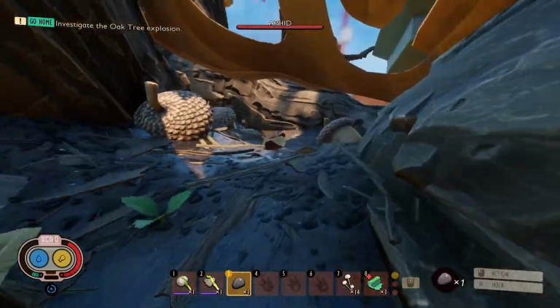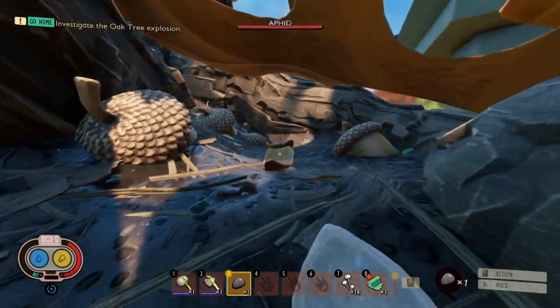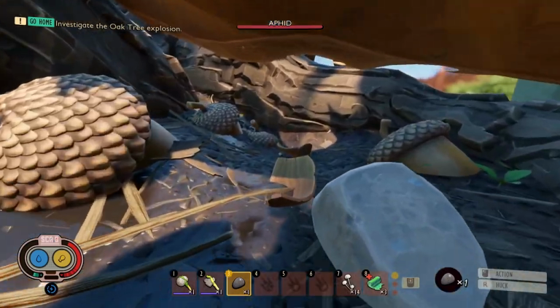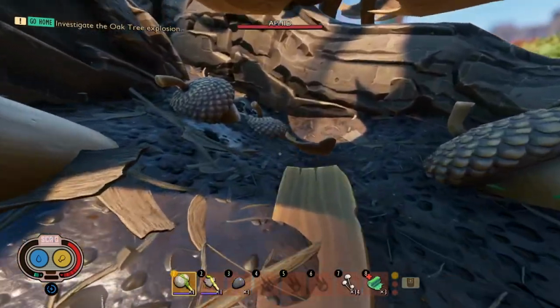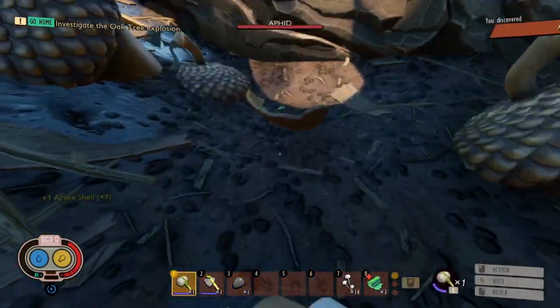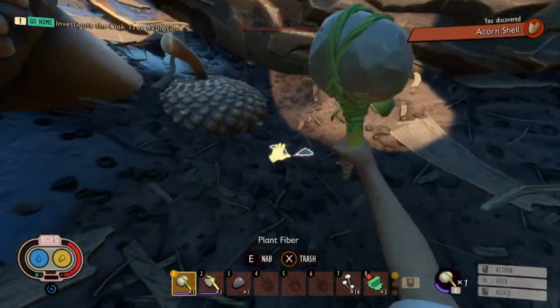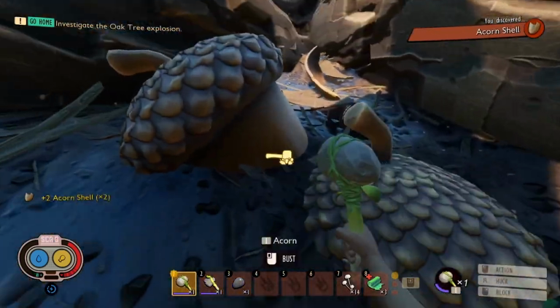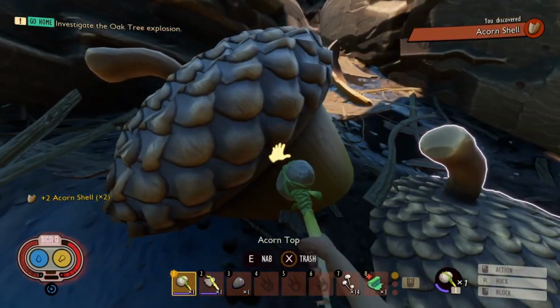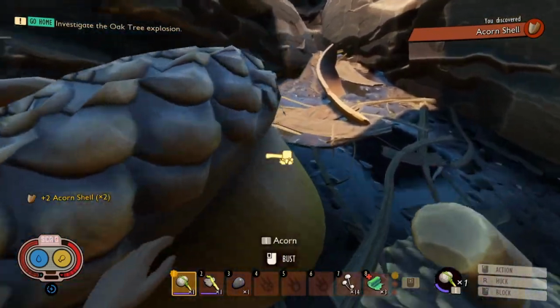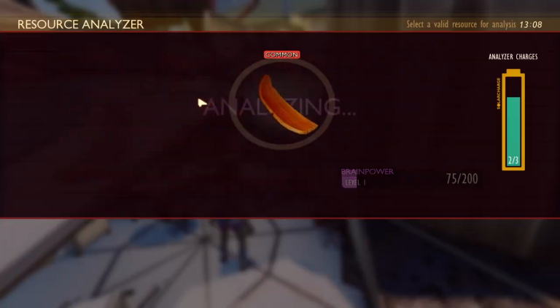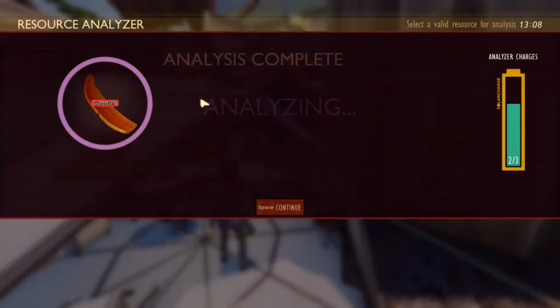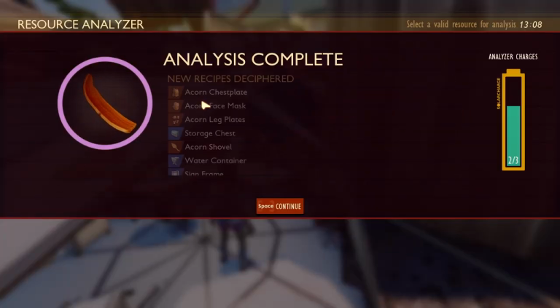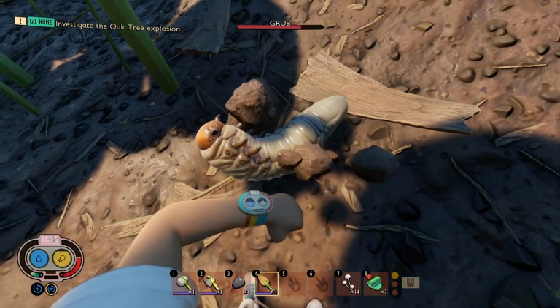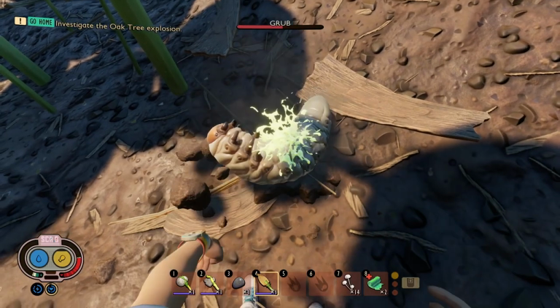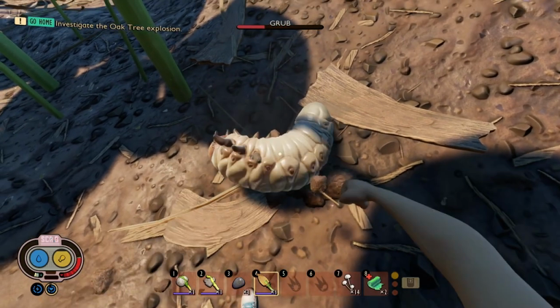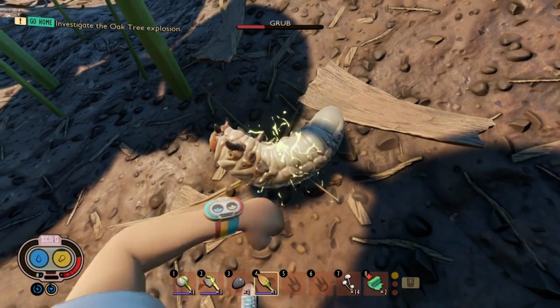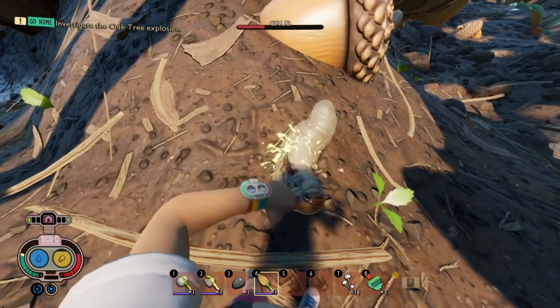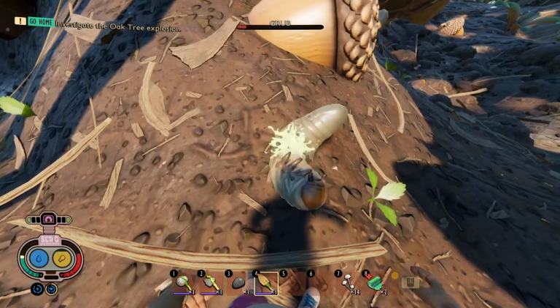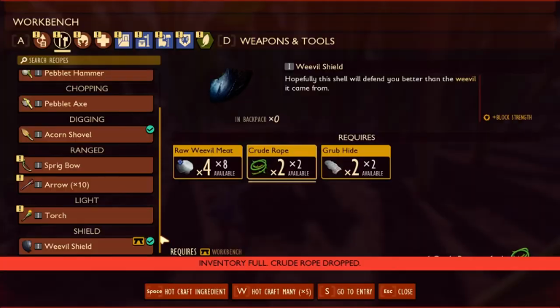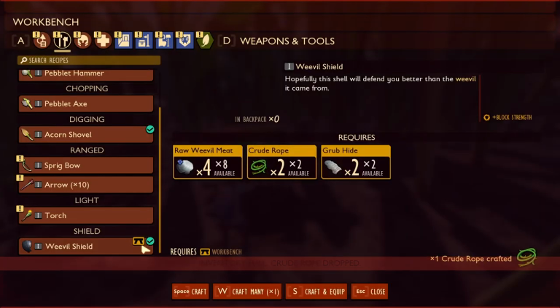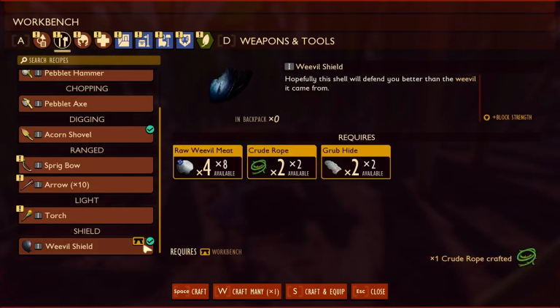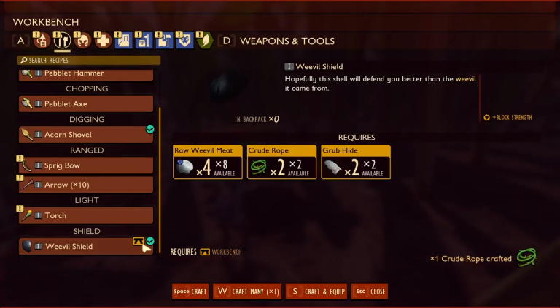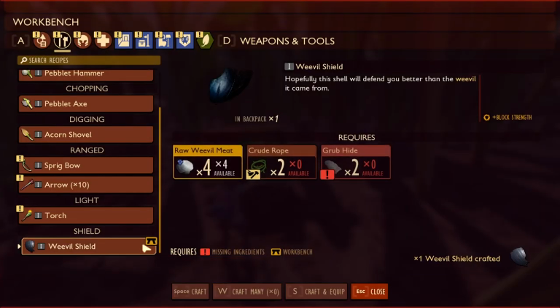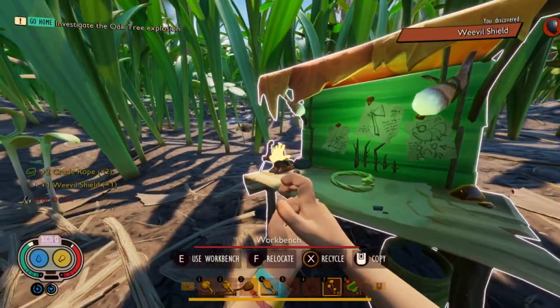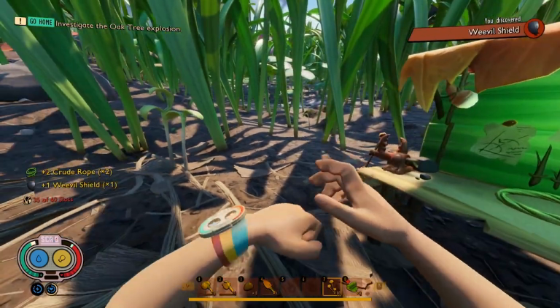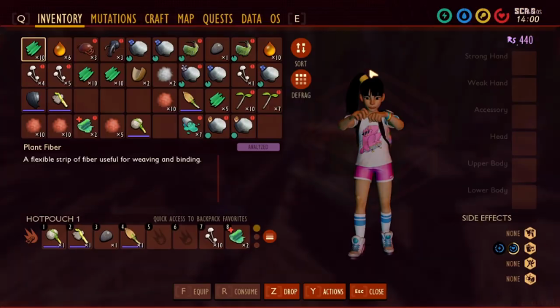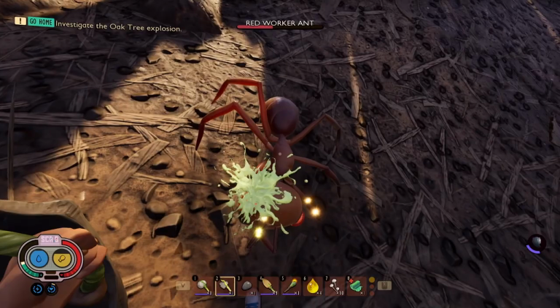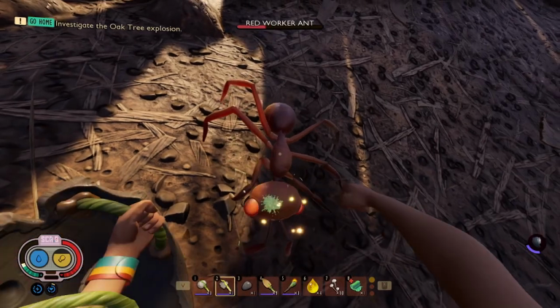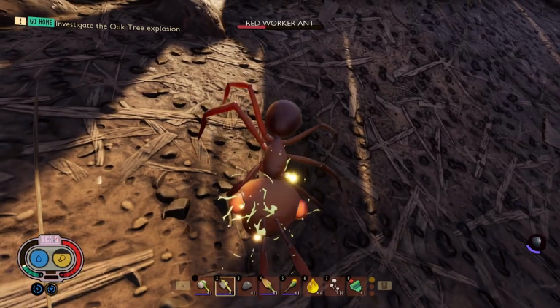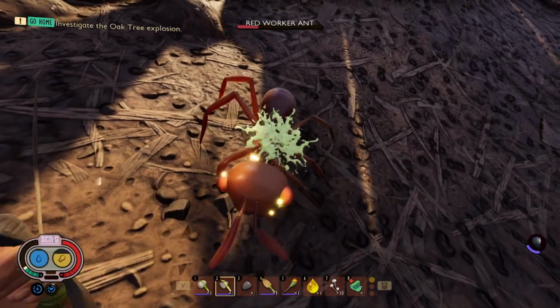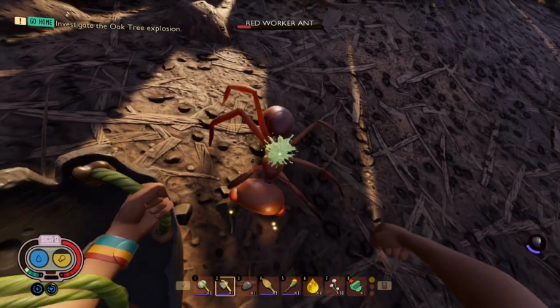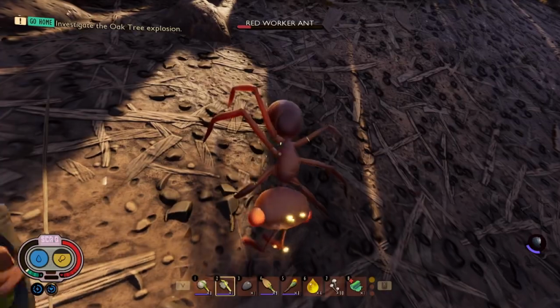I grabbed some acorn shells which I would need for the acorn shovel, researched it, and then got some grubs for their hide. With the weevil meat and the grub hide, I made a weevil shield so I can at least block attacks now.